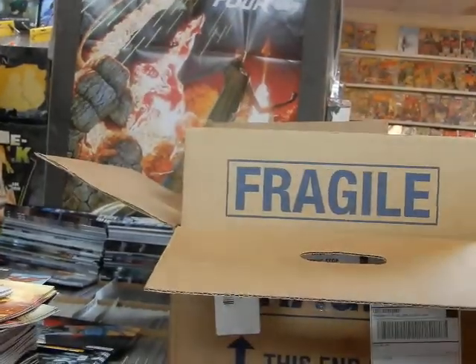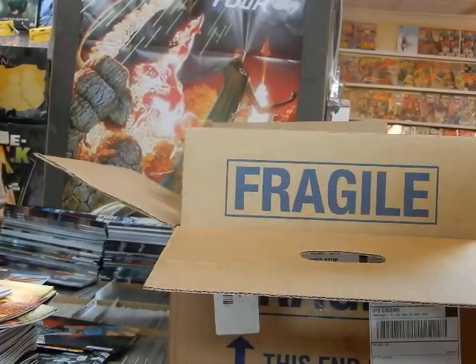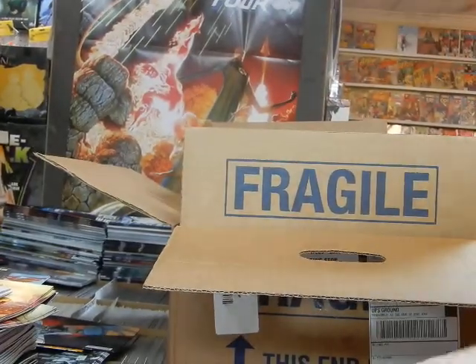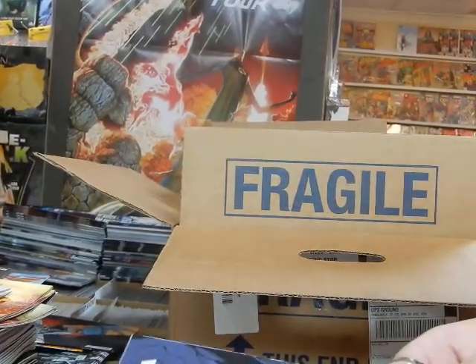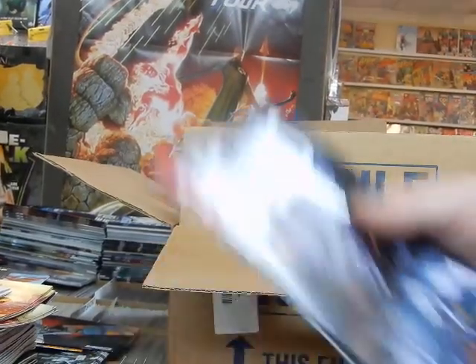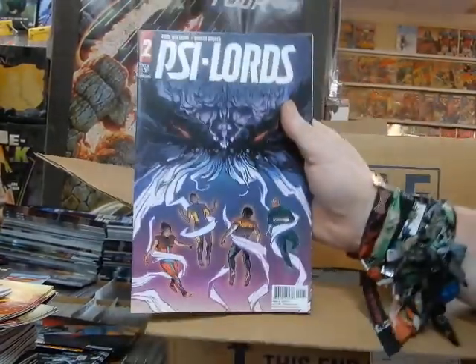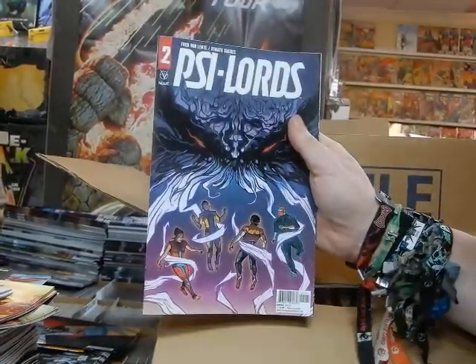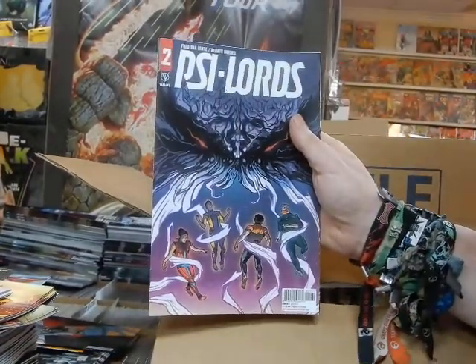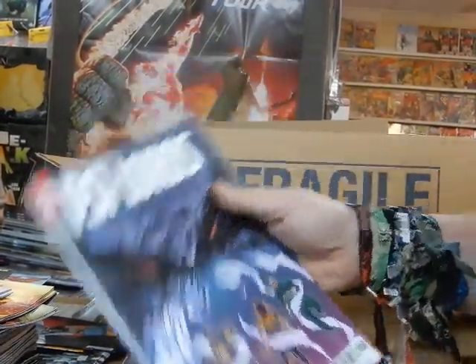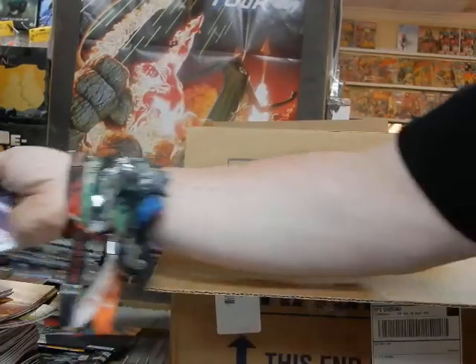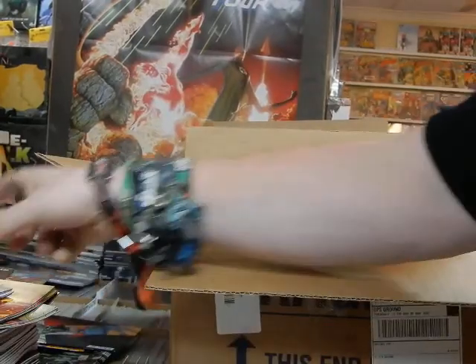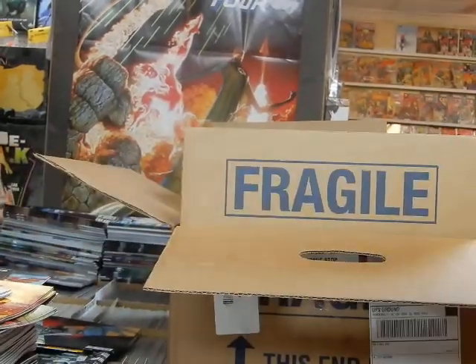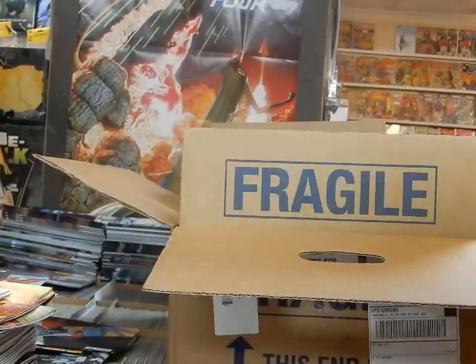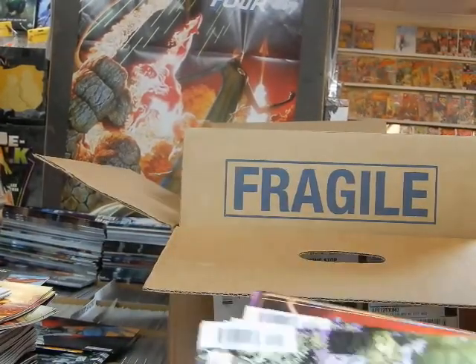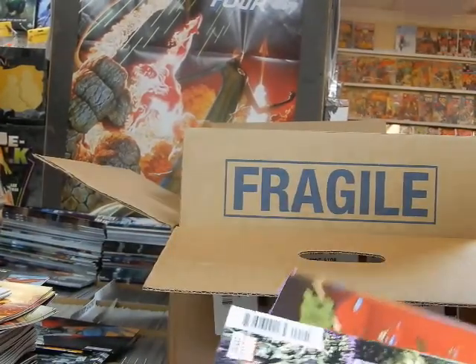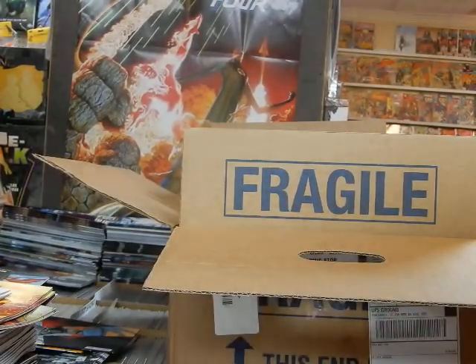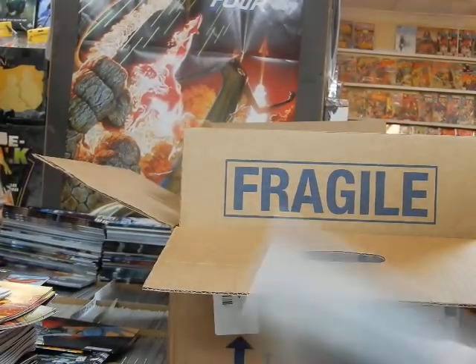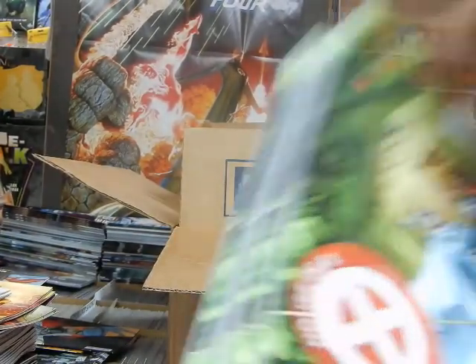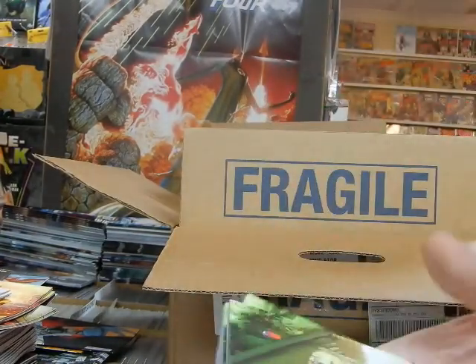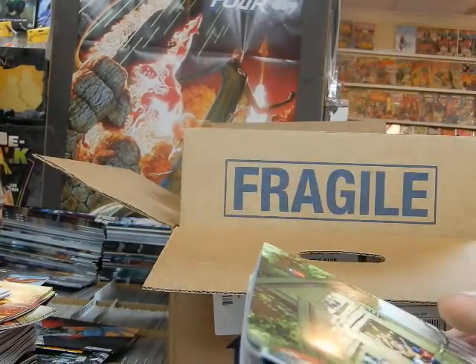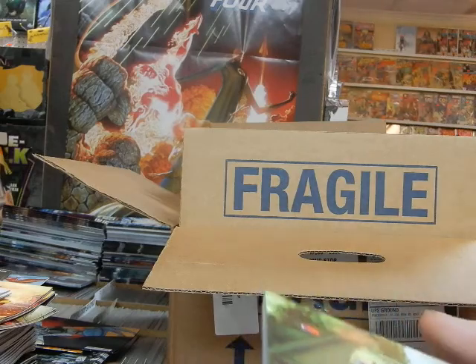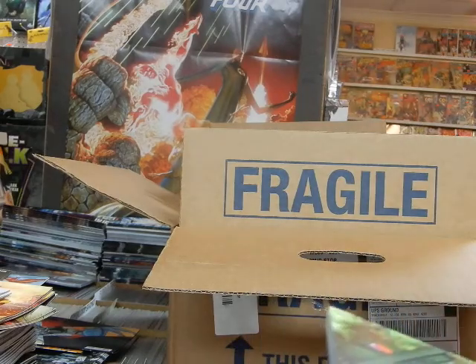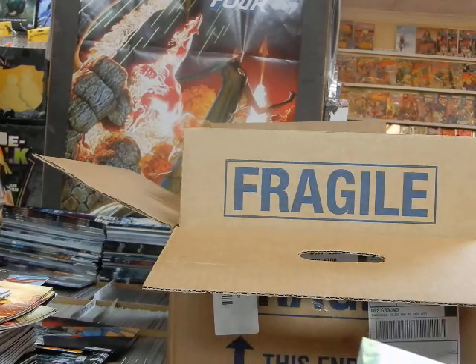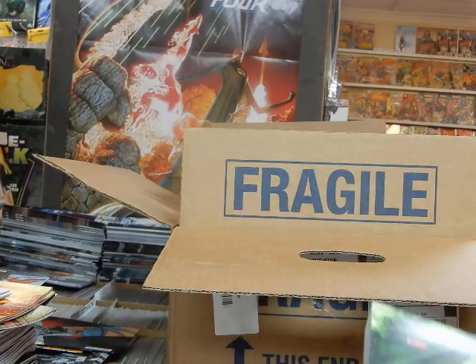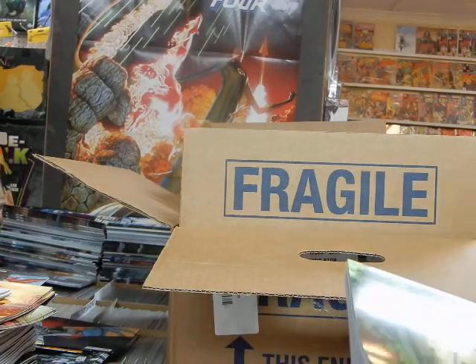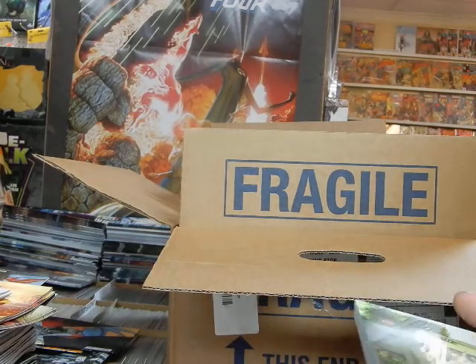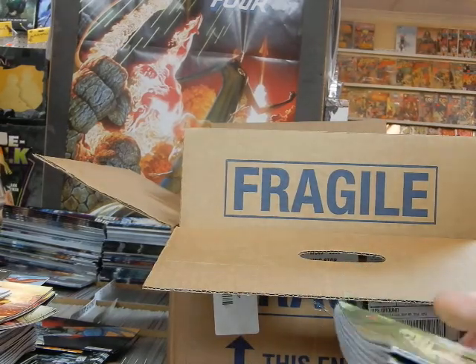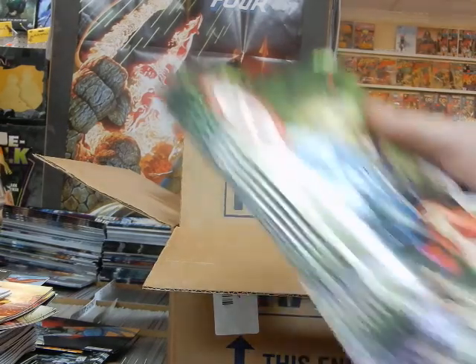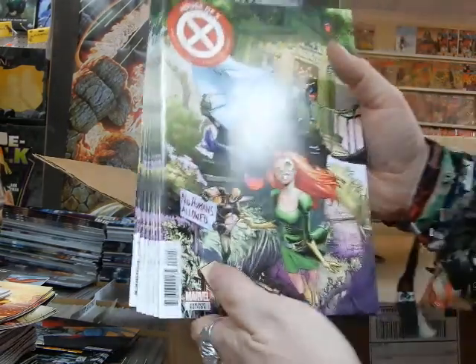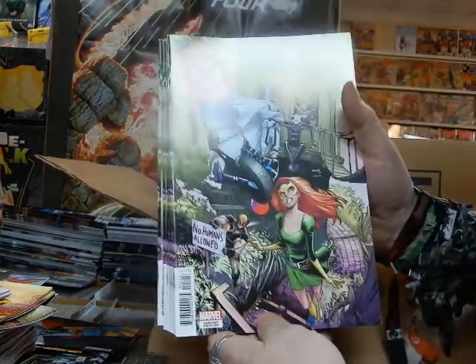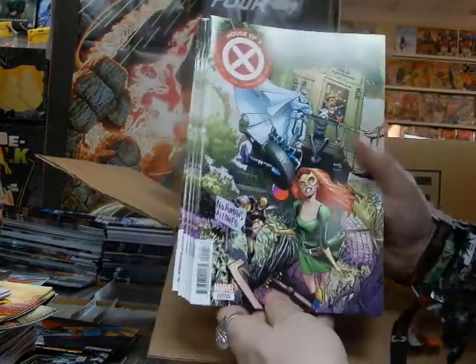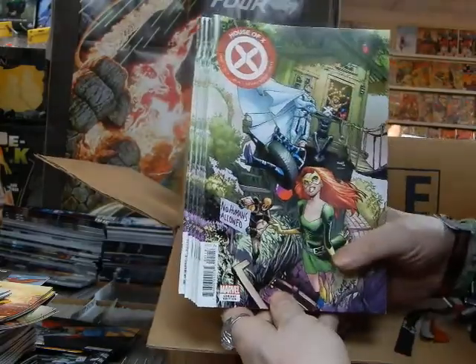We've got Cover B of the Sidle Lords — we had Cover A earlier. We do have some more variant covers of House of X.